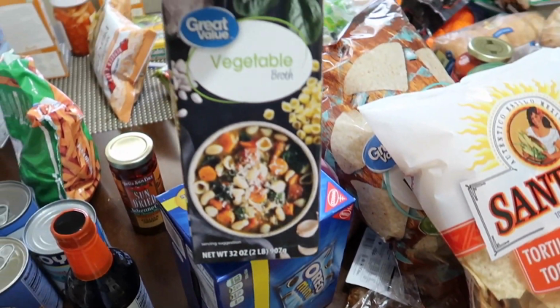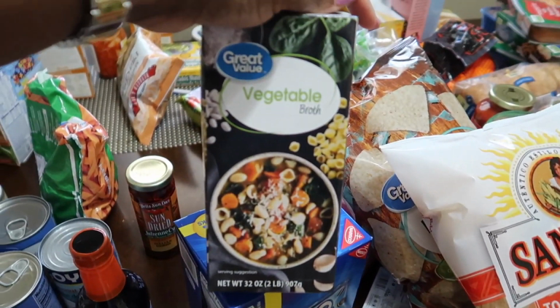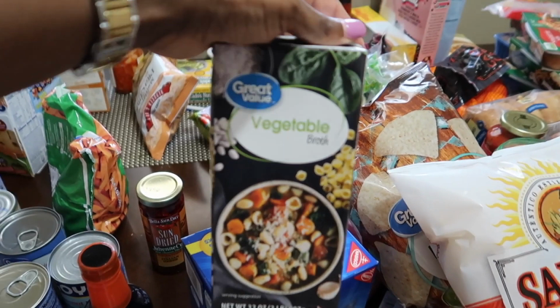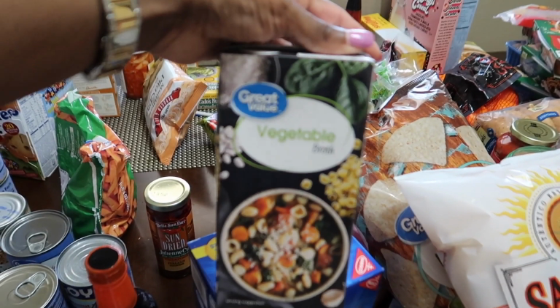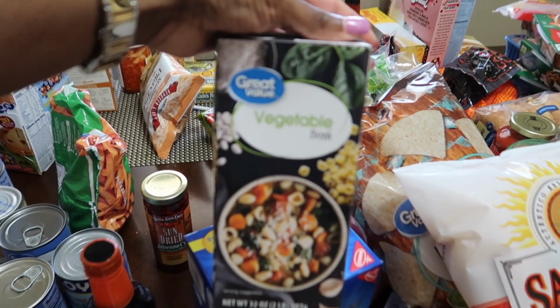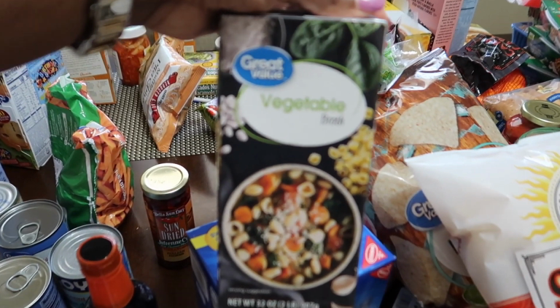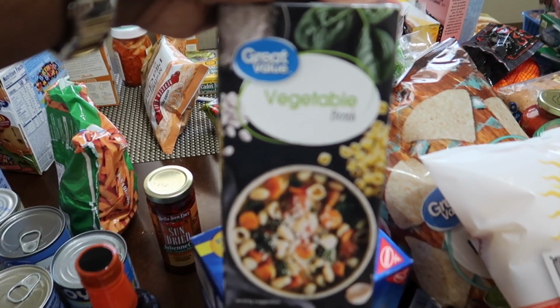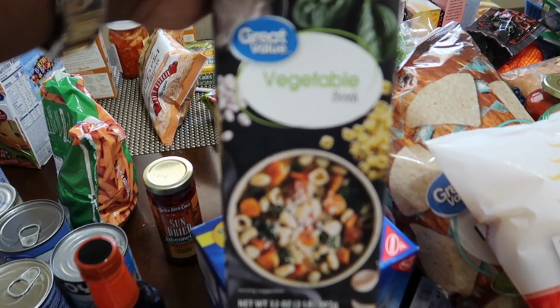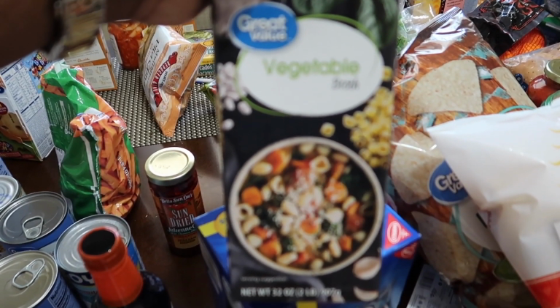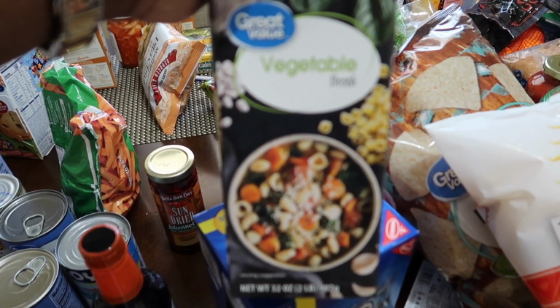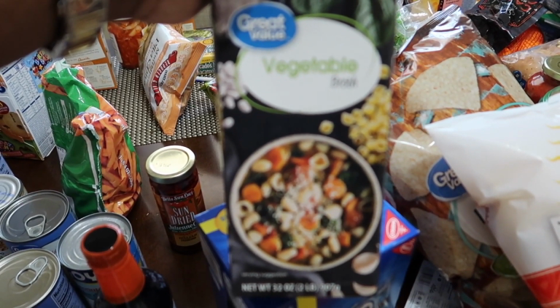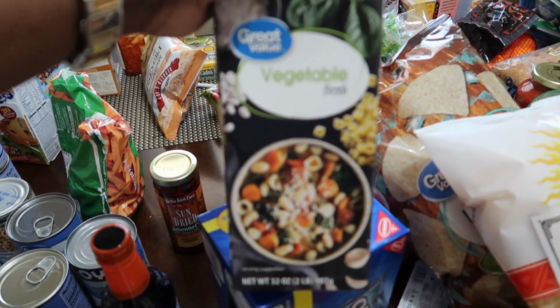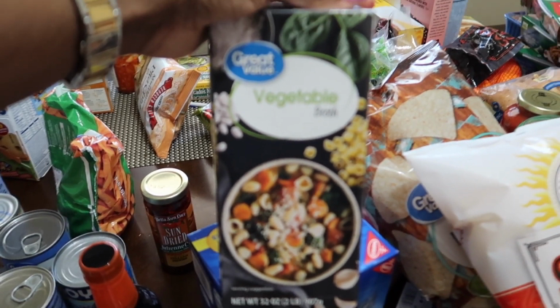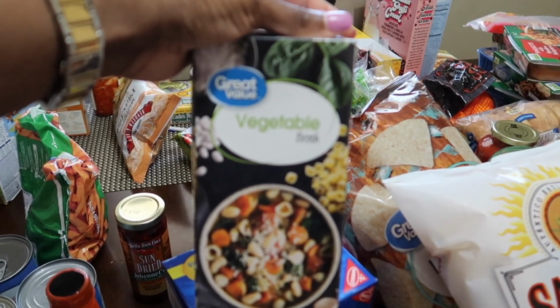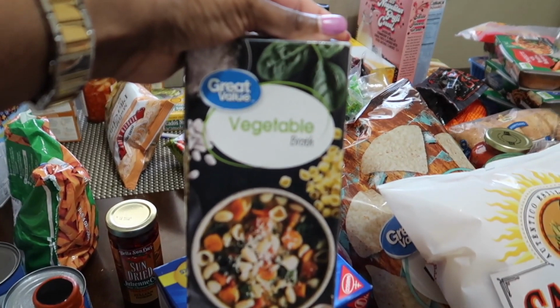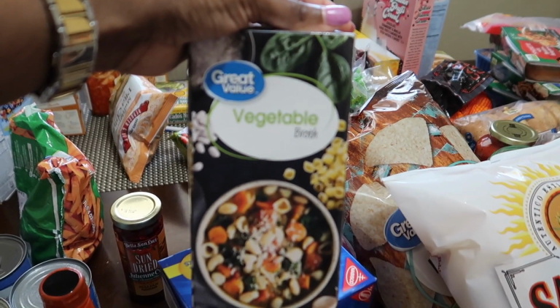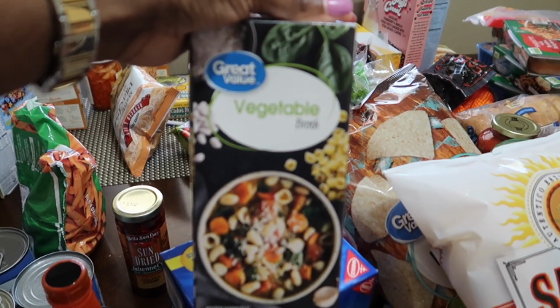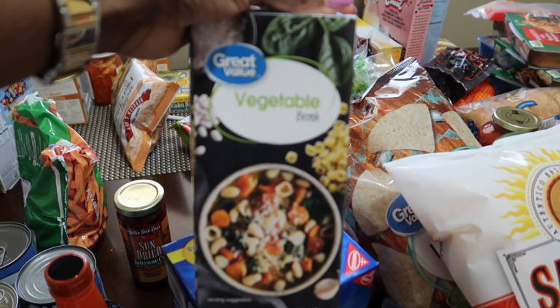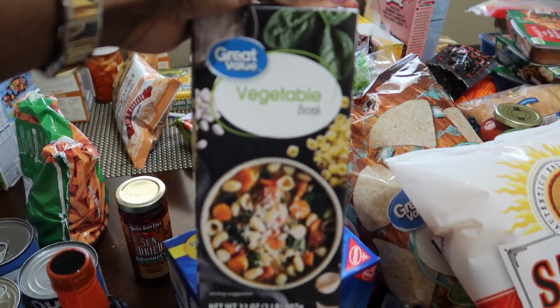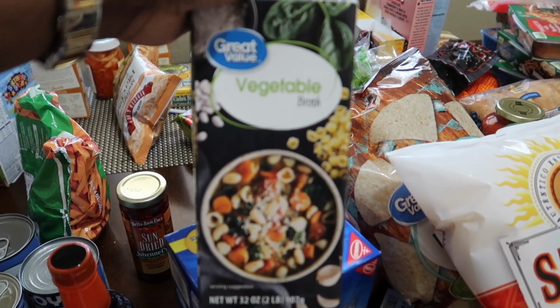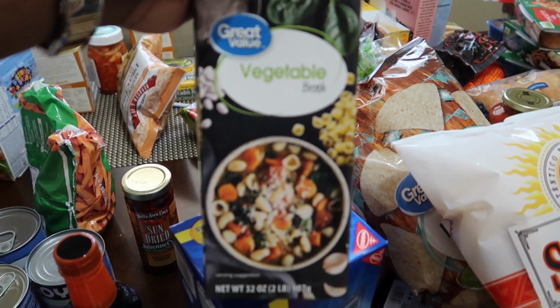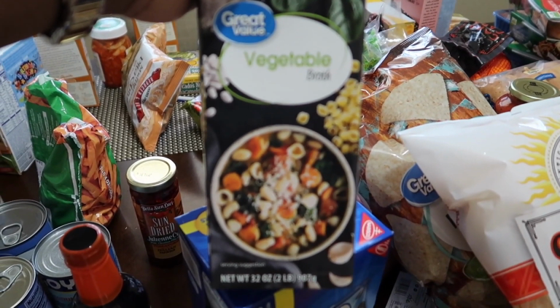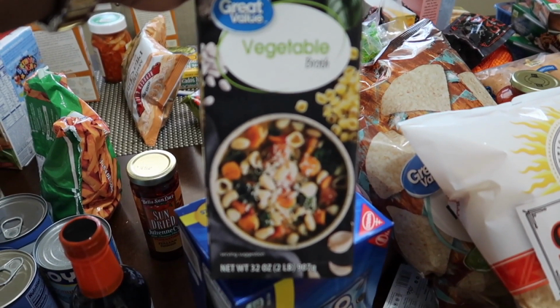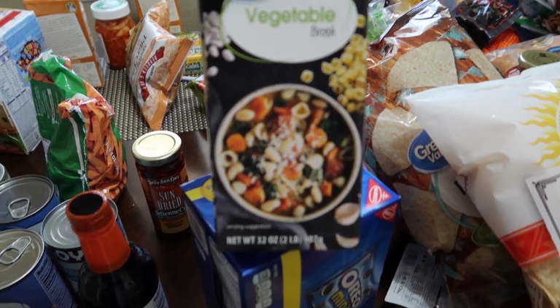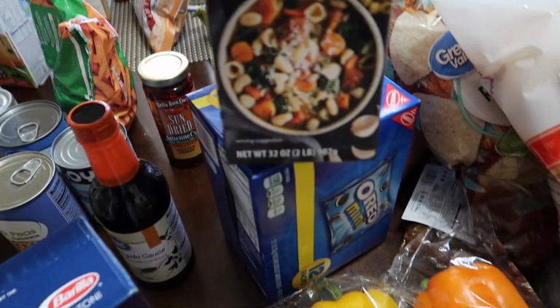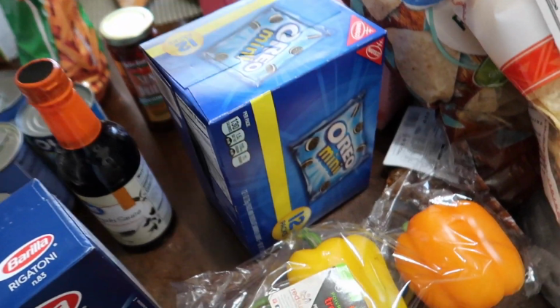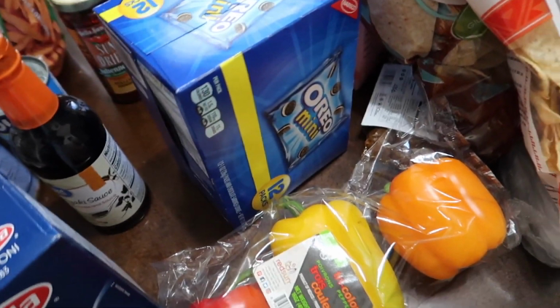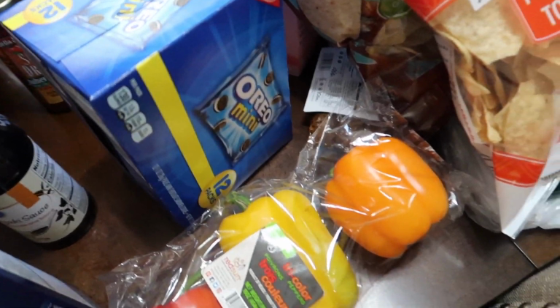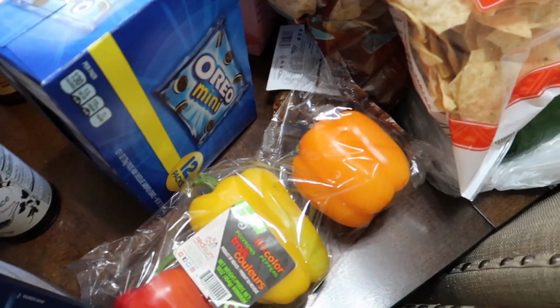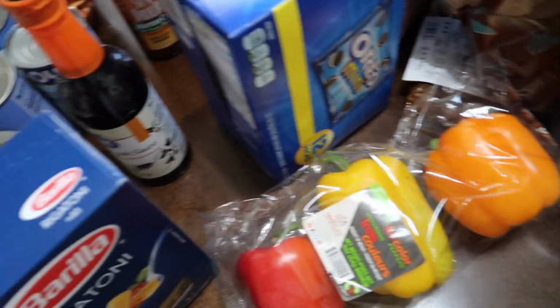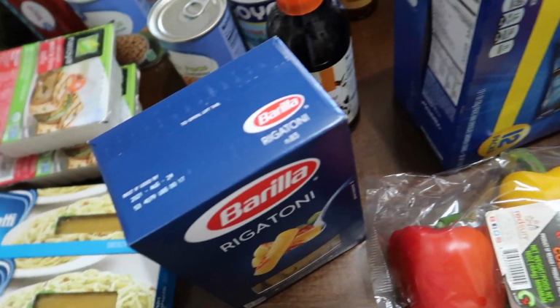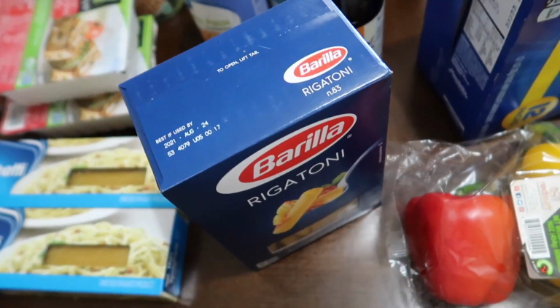So that's pretty much all my groceries that will last me for the next two weeks. Thank you so much for watching my video — see you guys soon, bye!